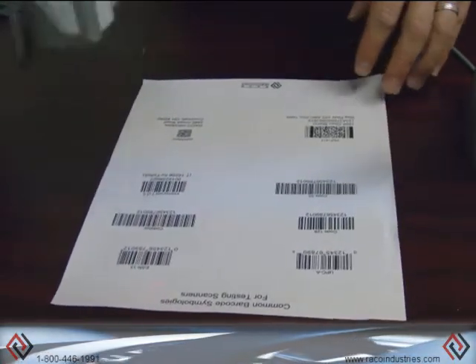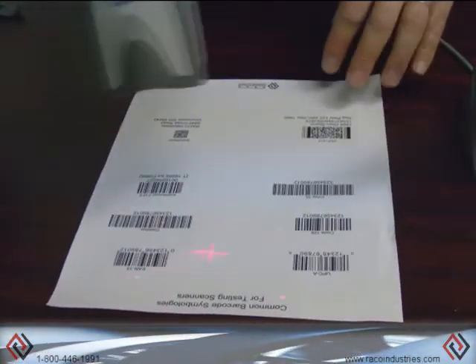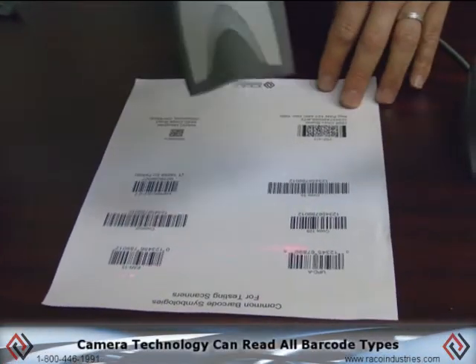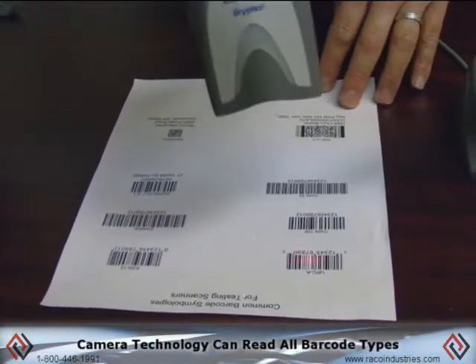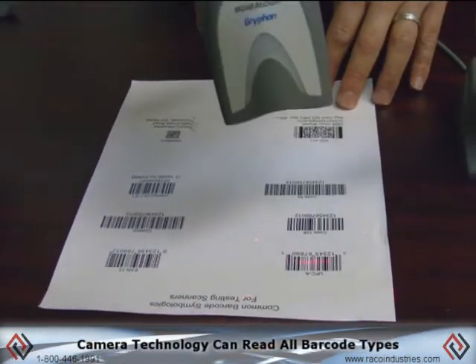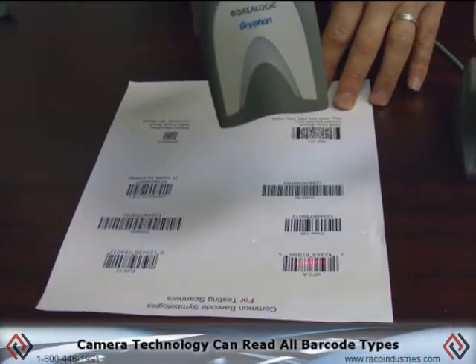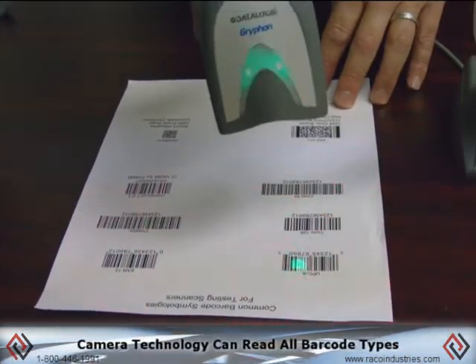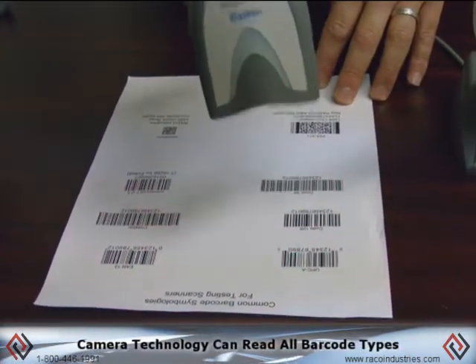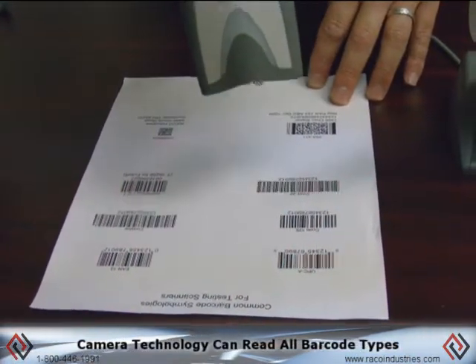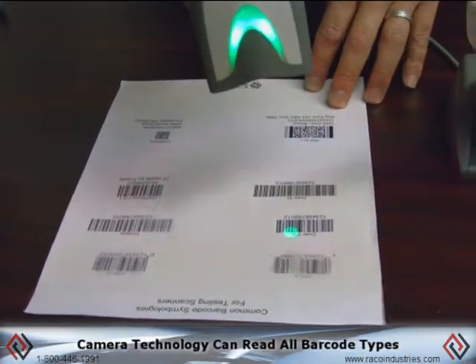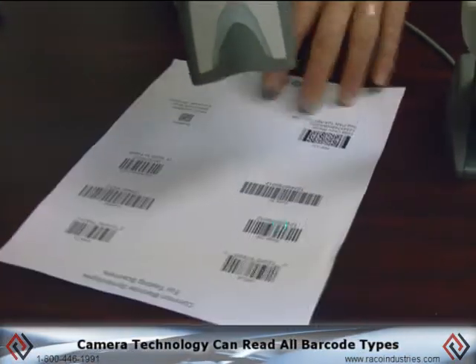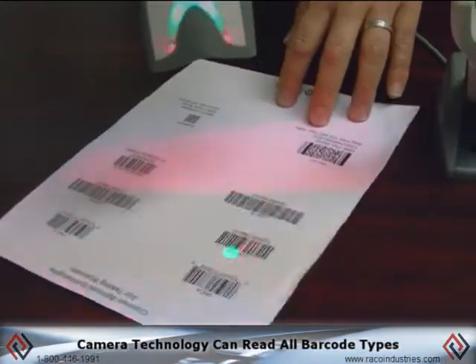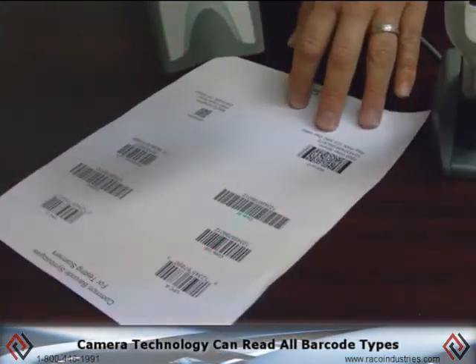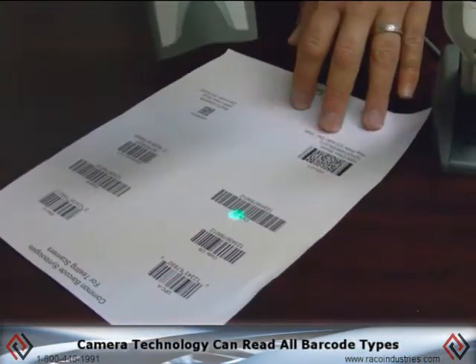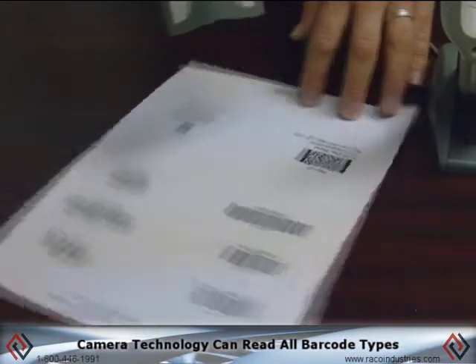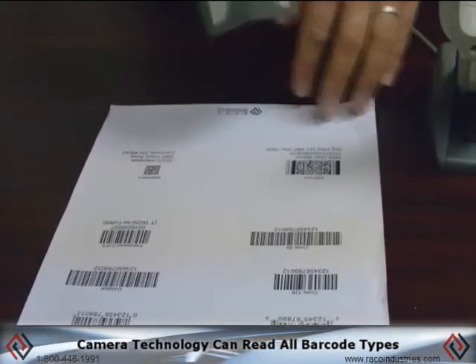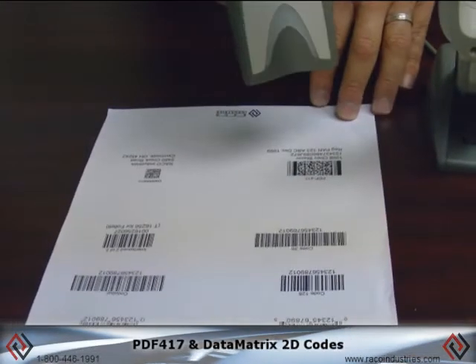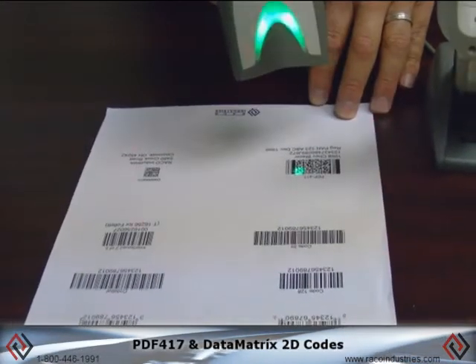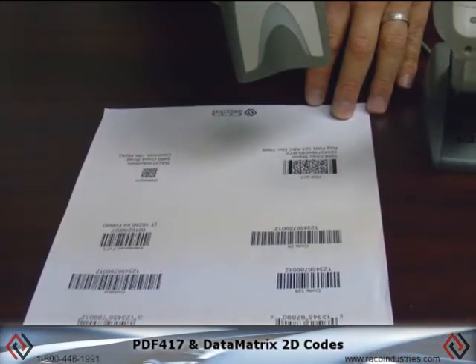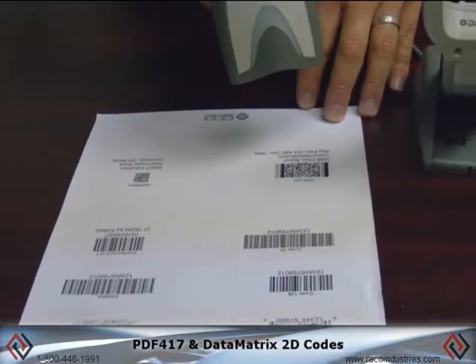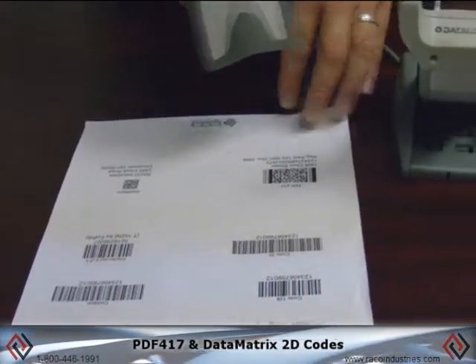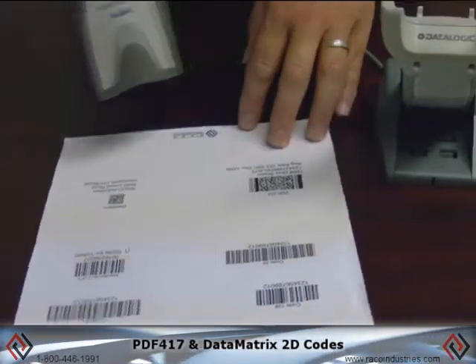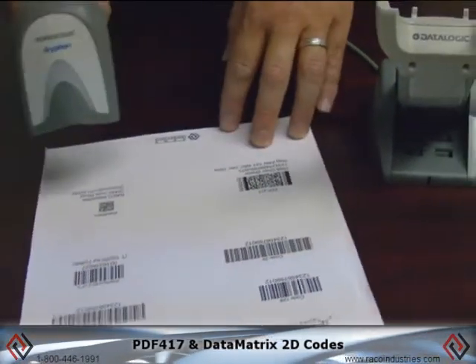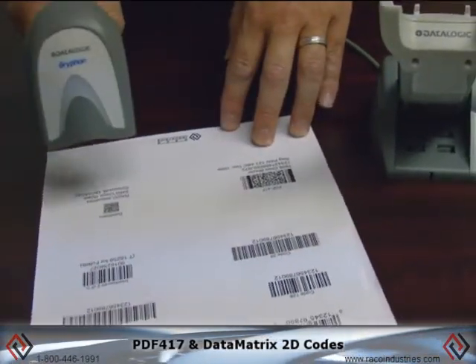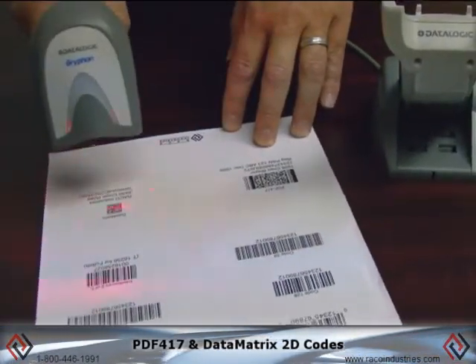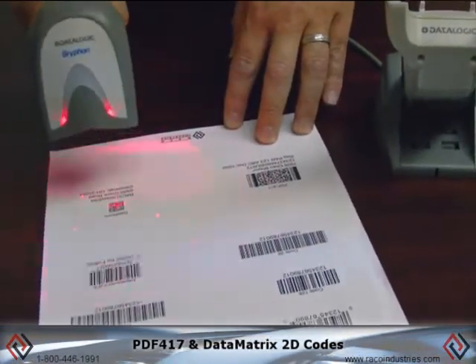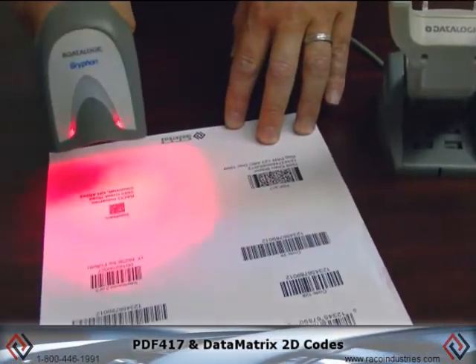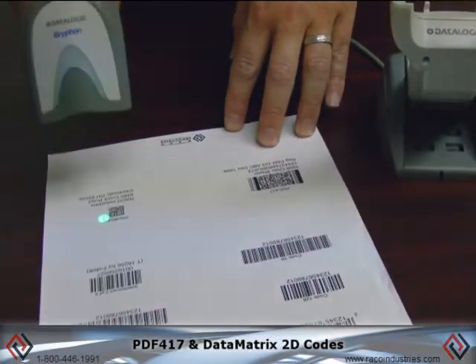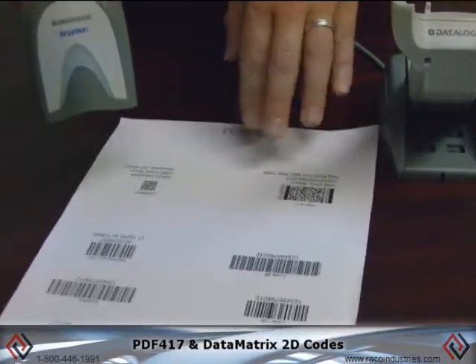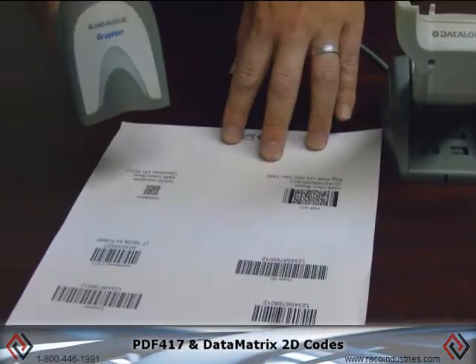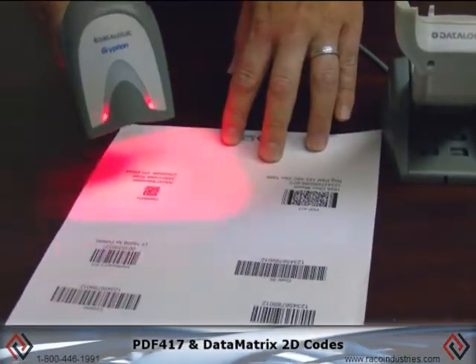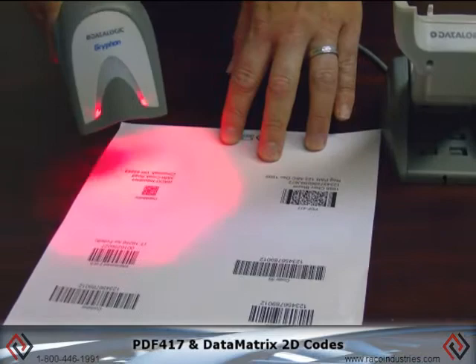Because it's camera technology, I'm able to read all barcode types — stacked formats like PDF417 and data matrix, as well as 2D barcodes.